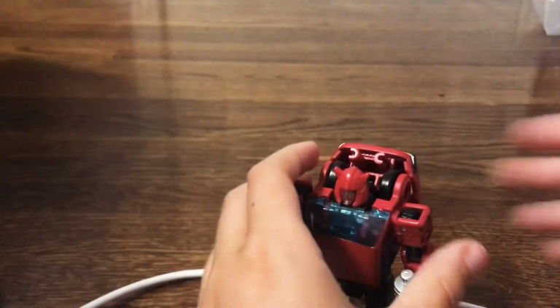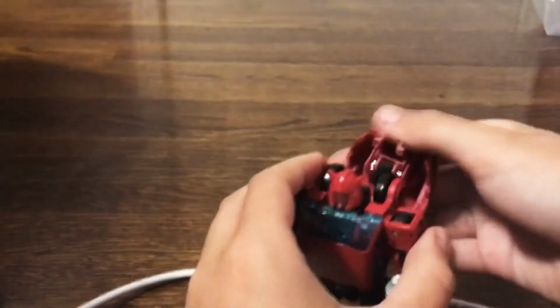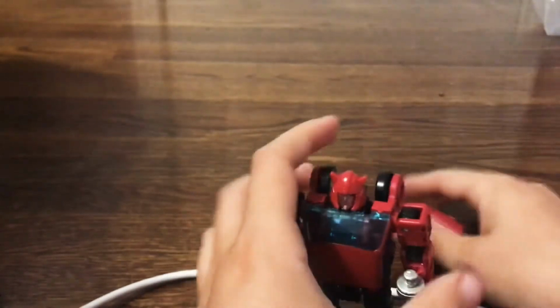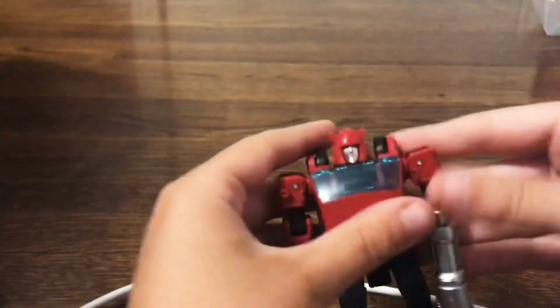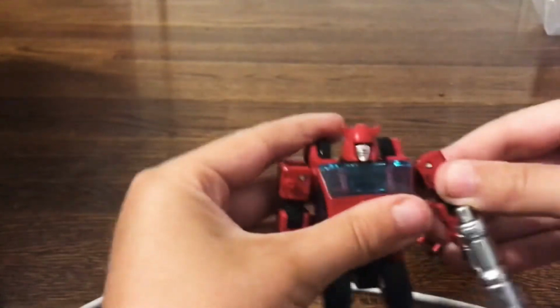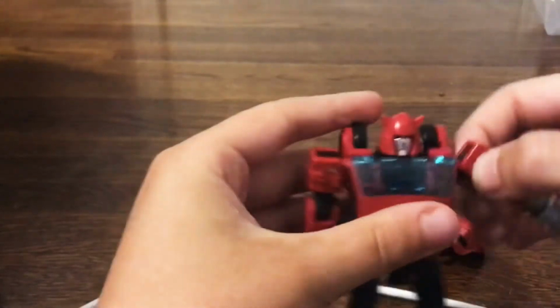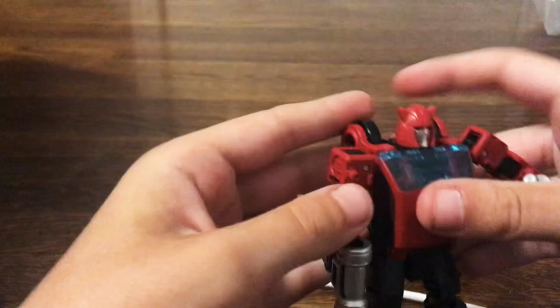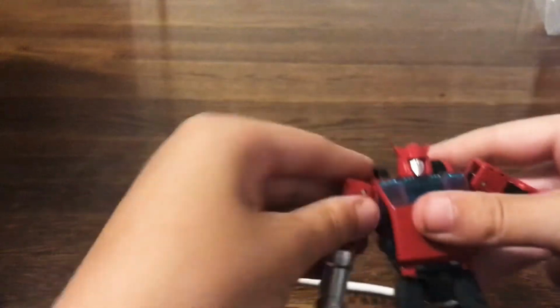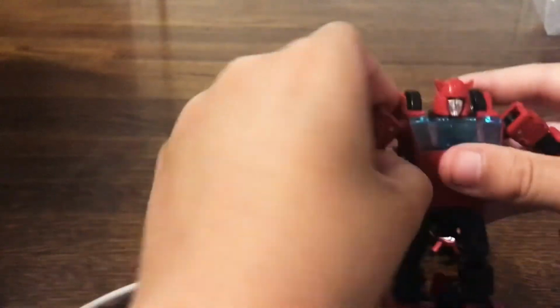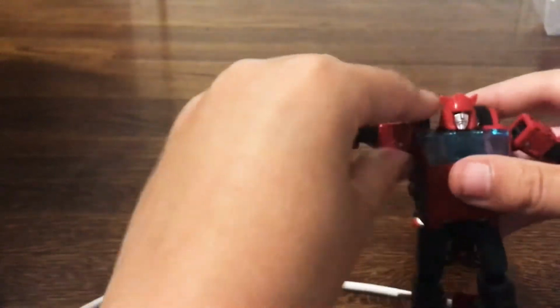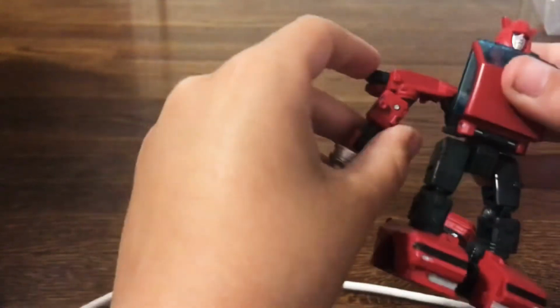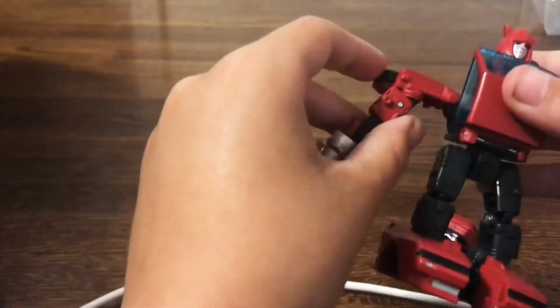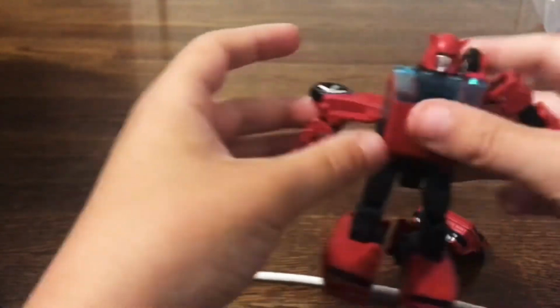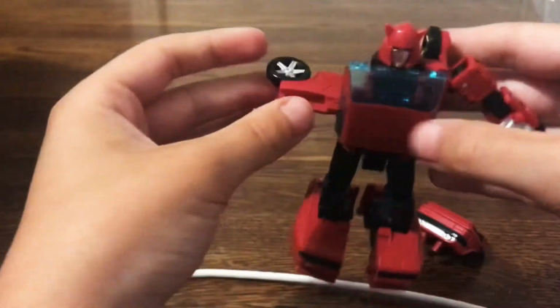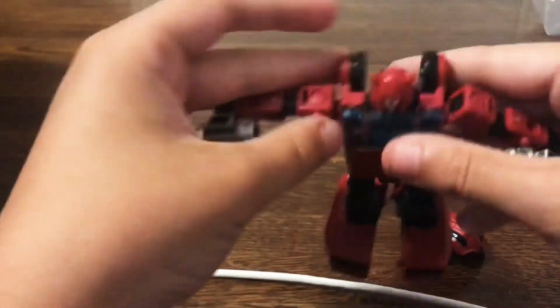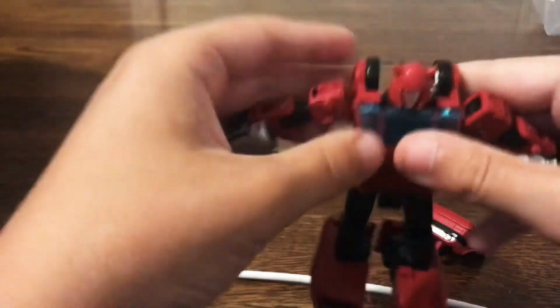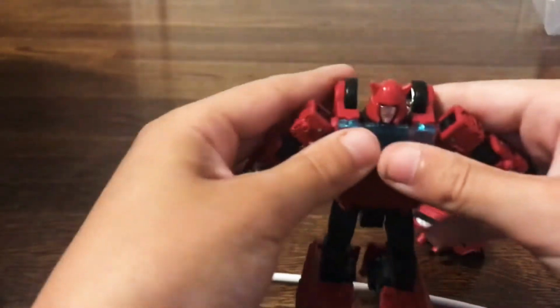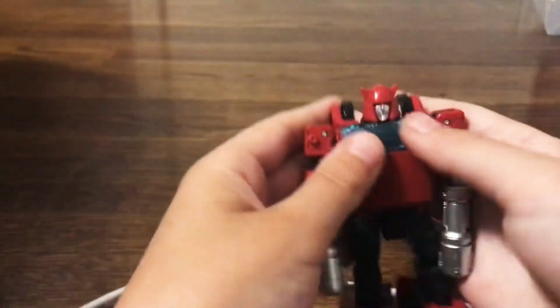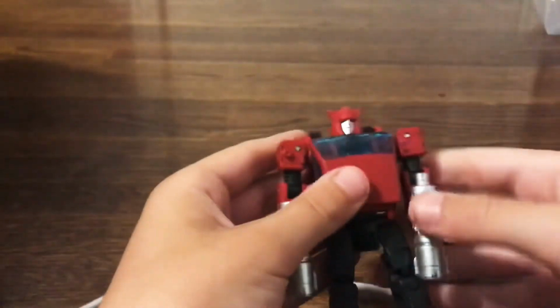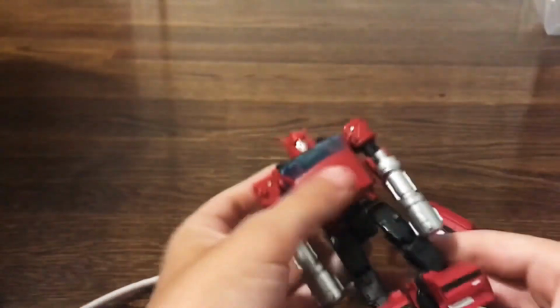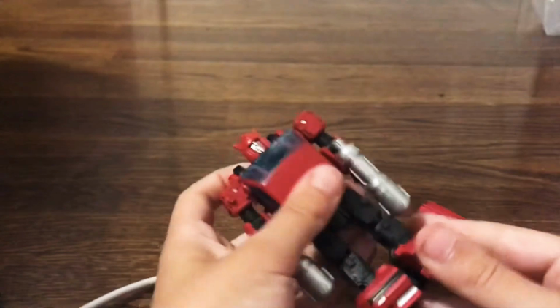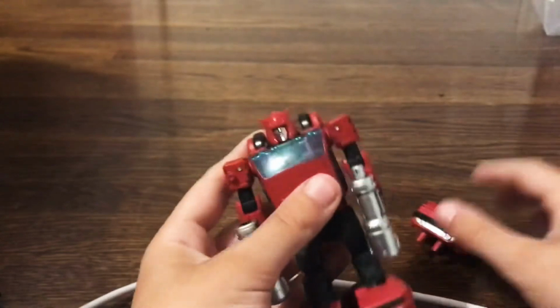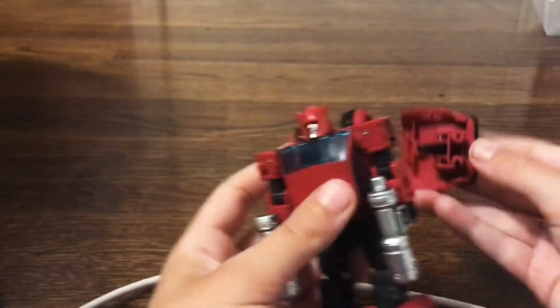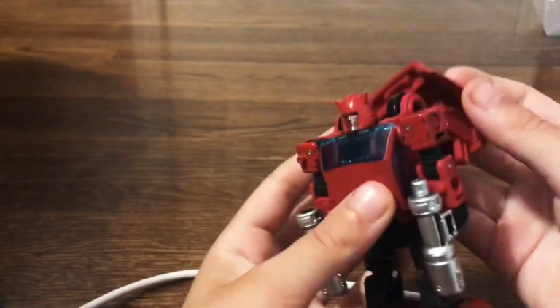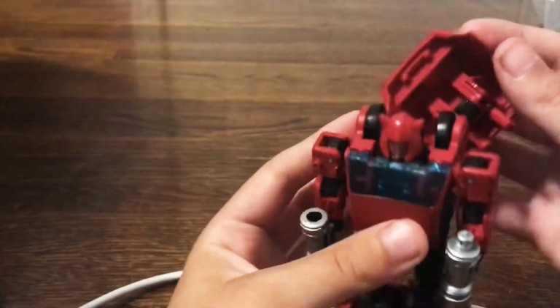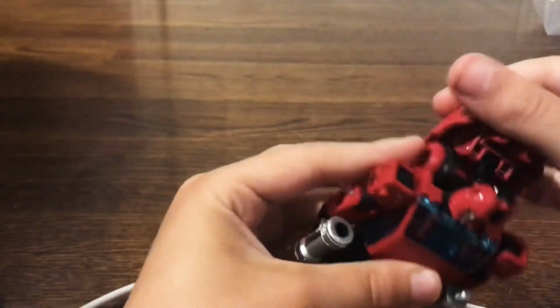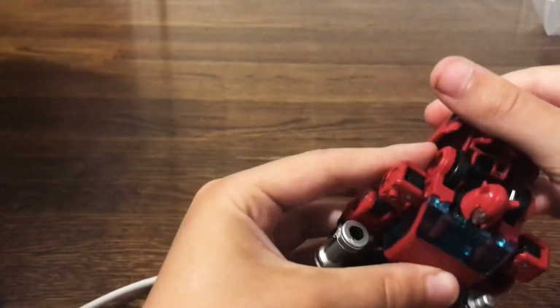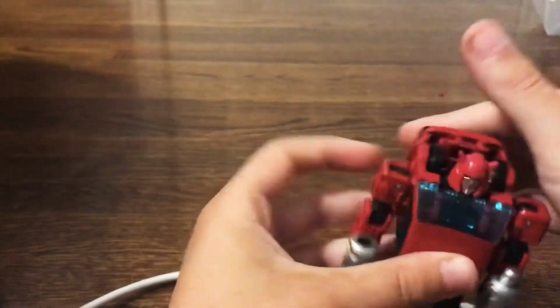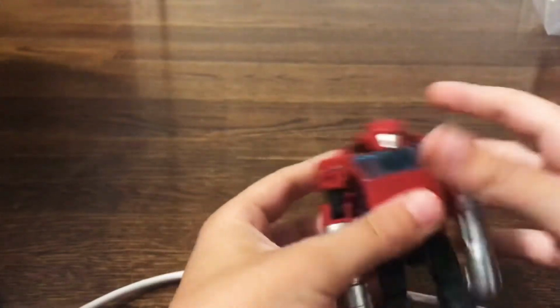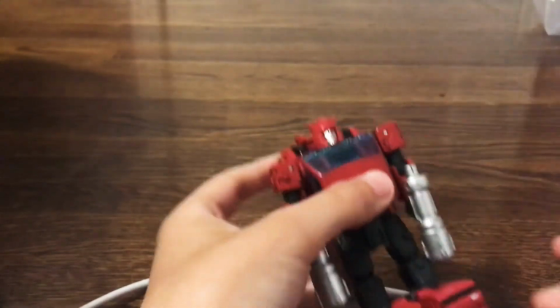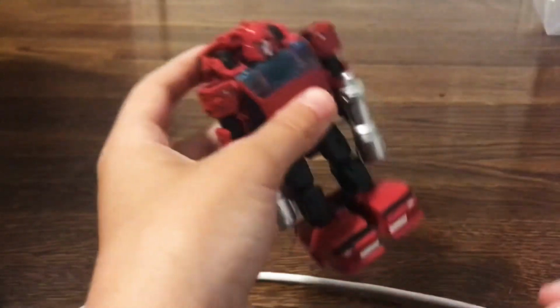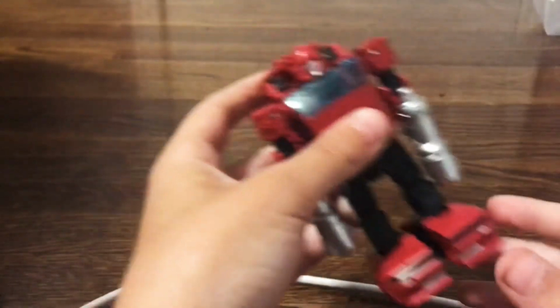Another problem: when you don't have this piece on, his little arms are liable to pop out. So yeah, he has a few flaws in his bot mode, but he more than makes up for it in vehicle mode.